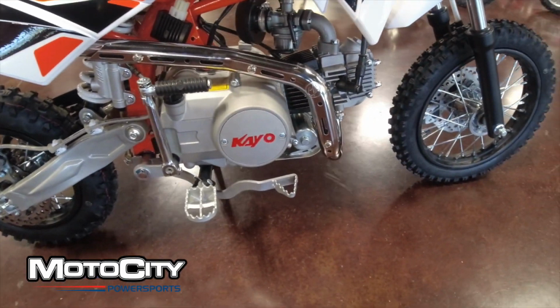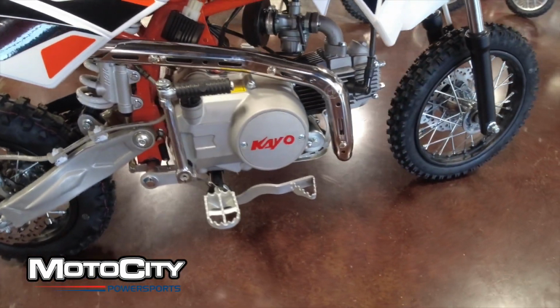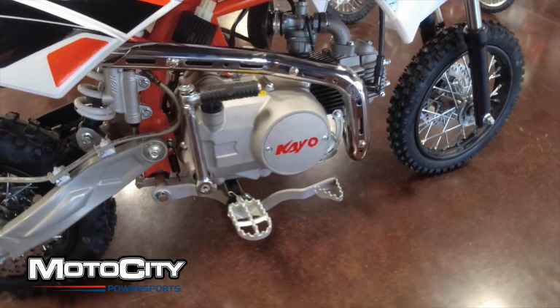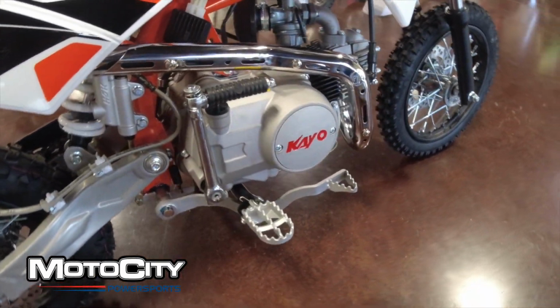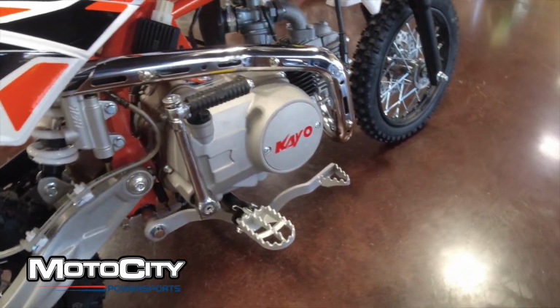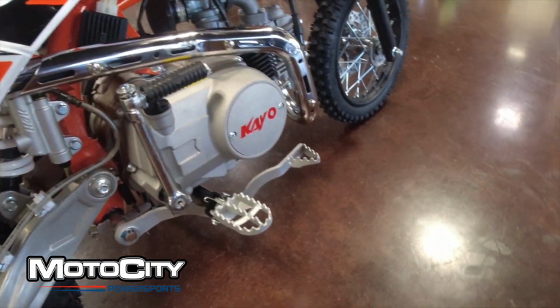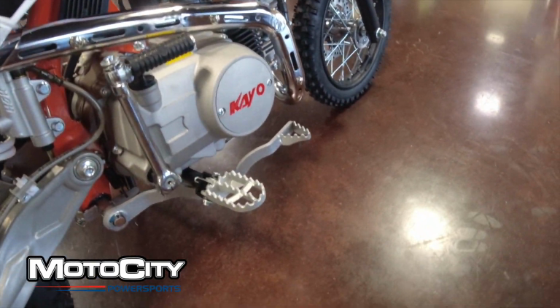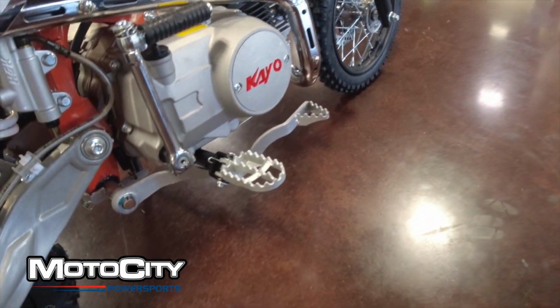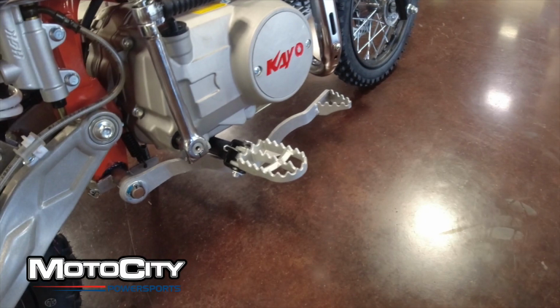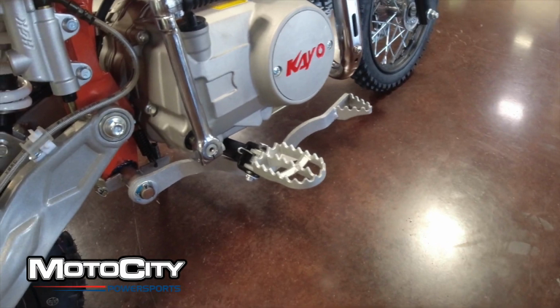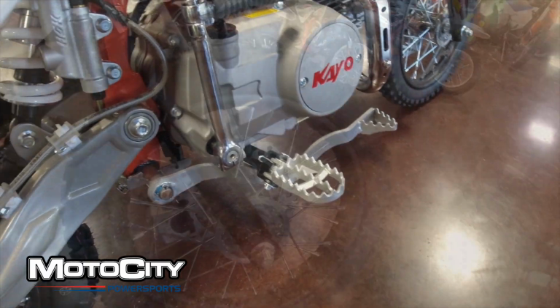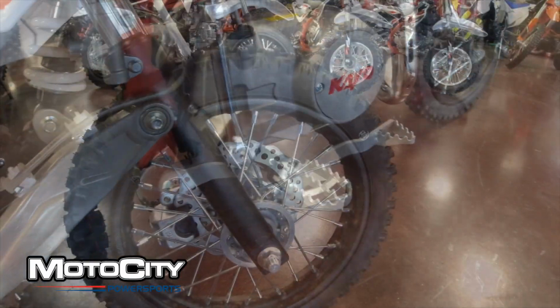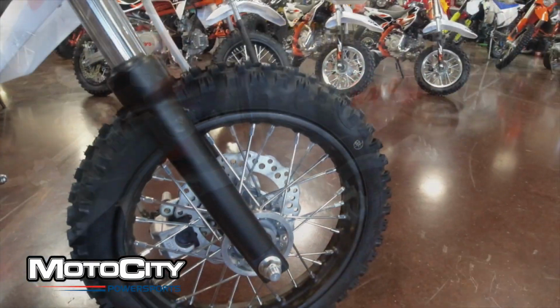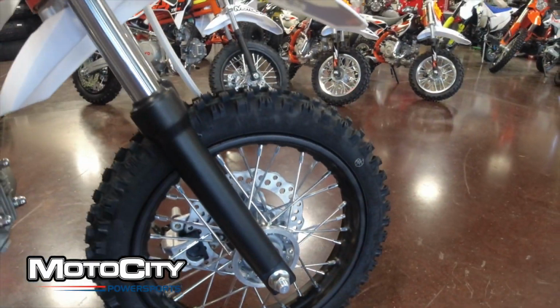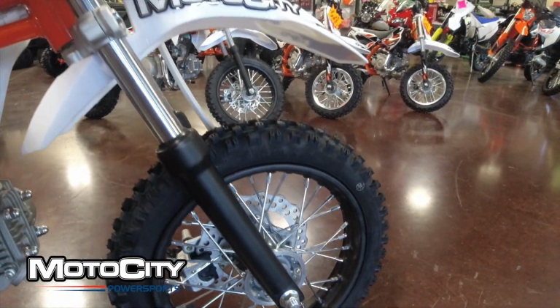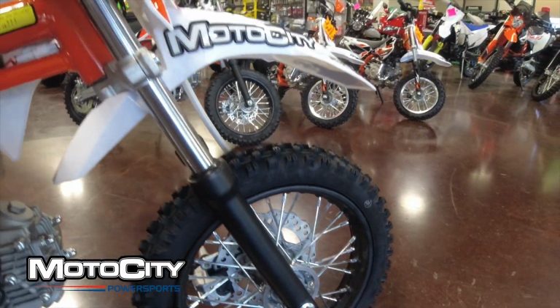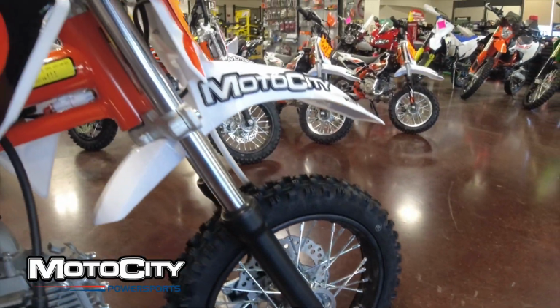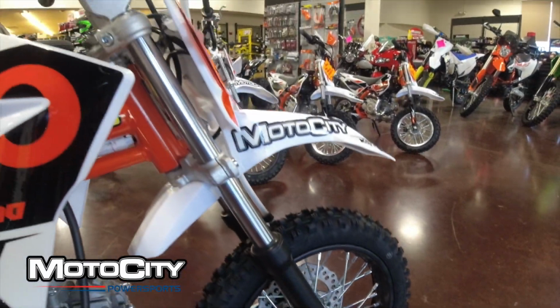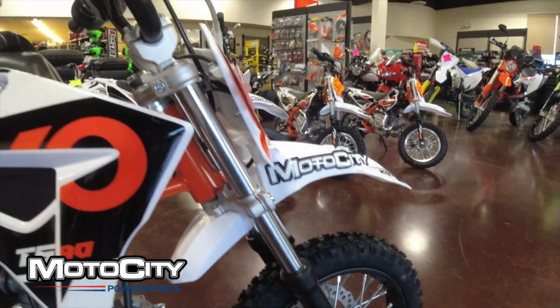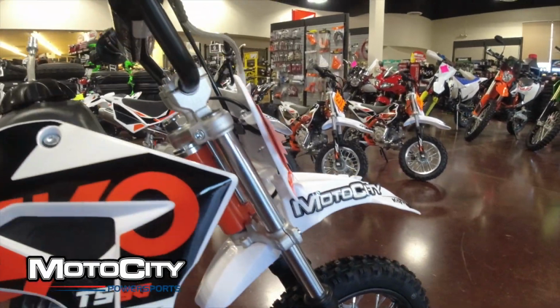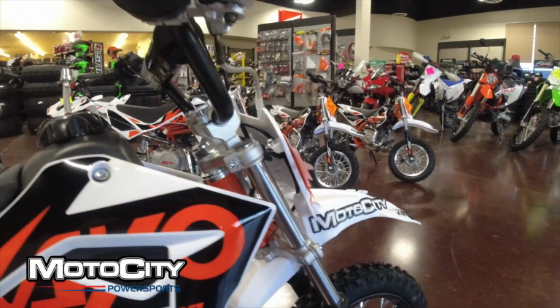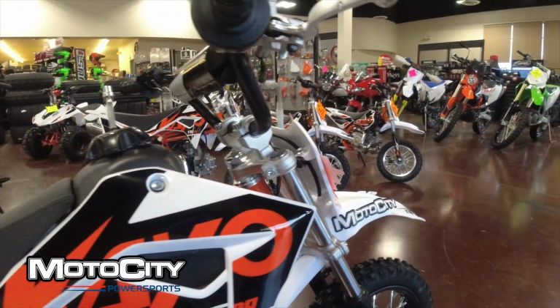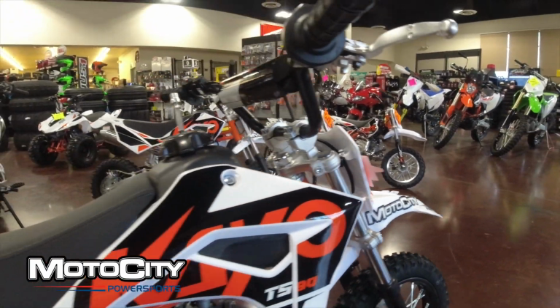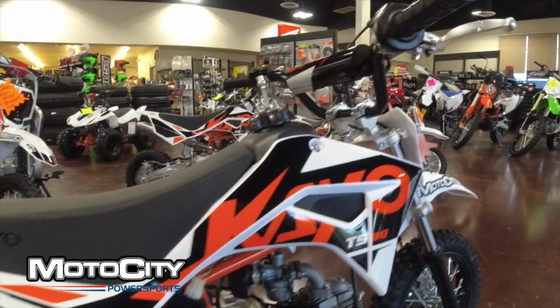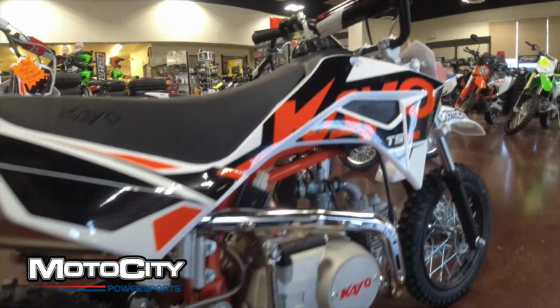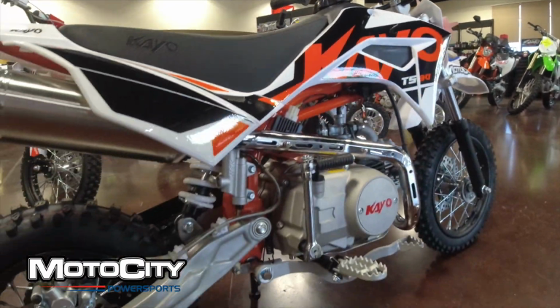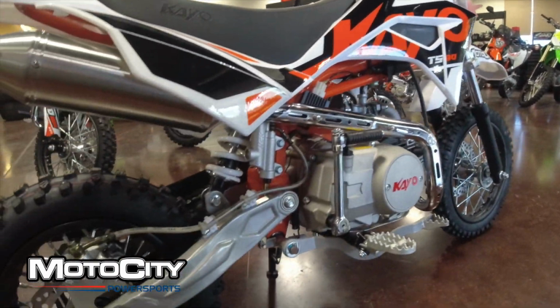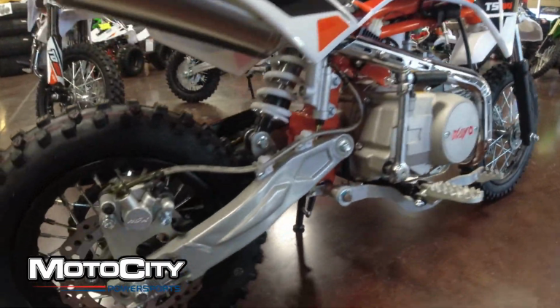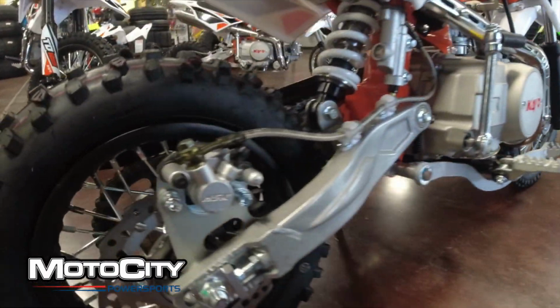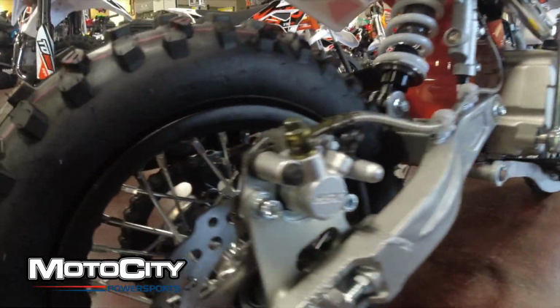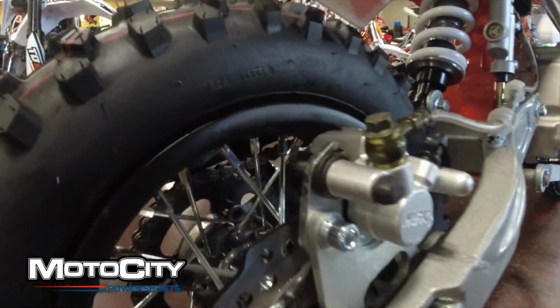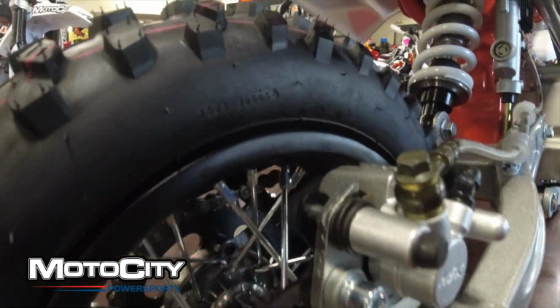You're going to notice we have a traditional moto-style rear brake with off-road foot pegs. When it comes to suspension, we're going to have a traditional front fork, and in the back we're going to have a monoshock.